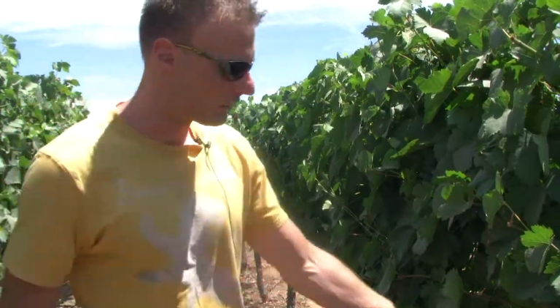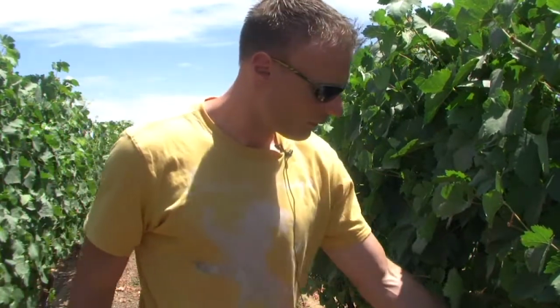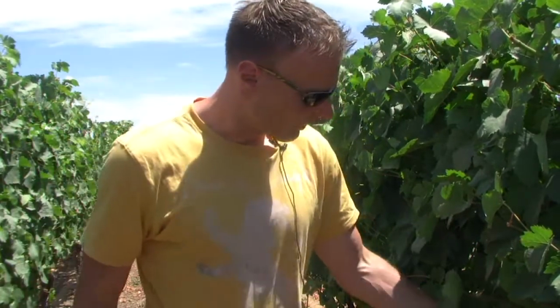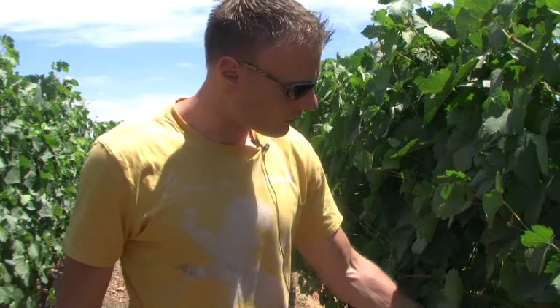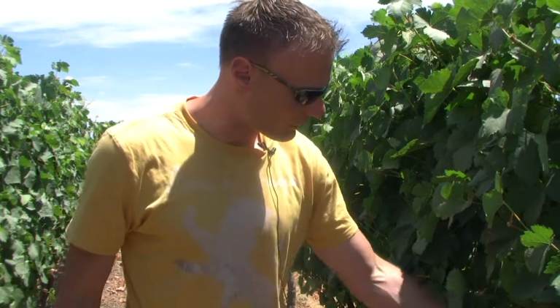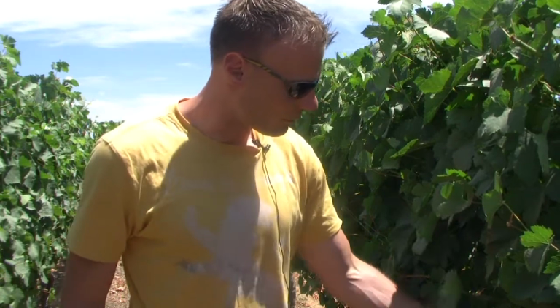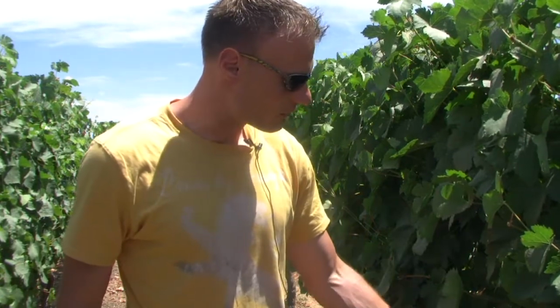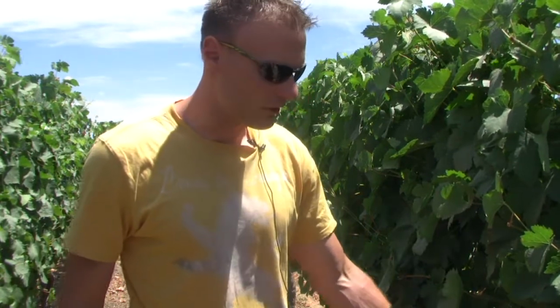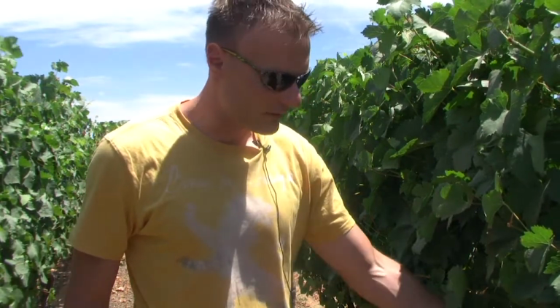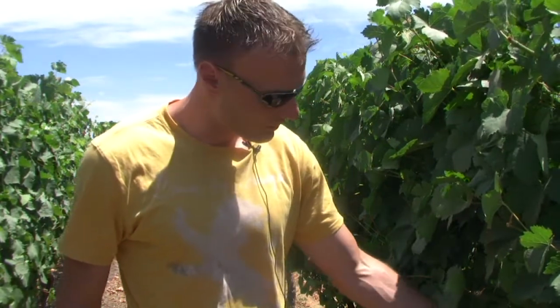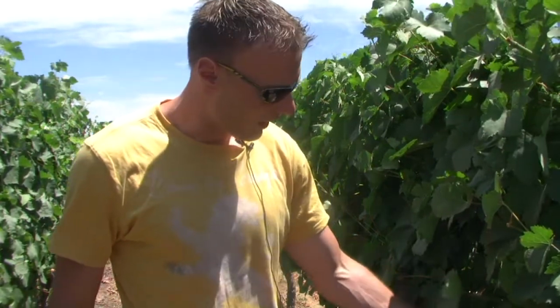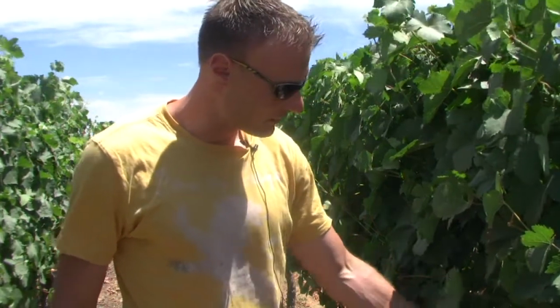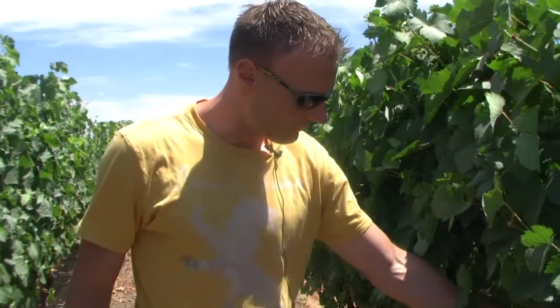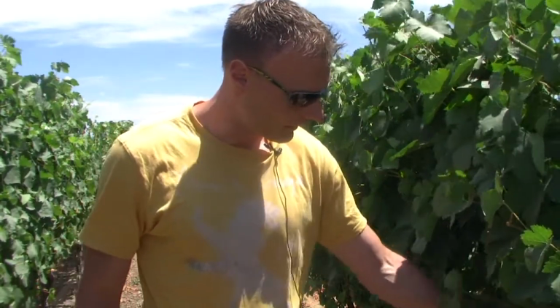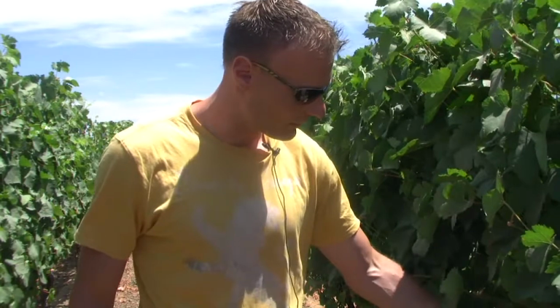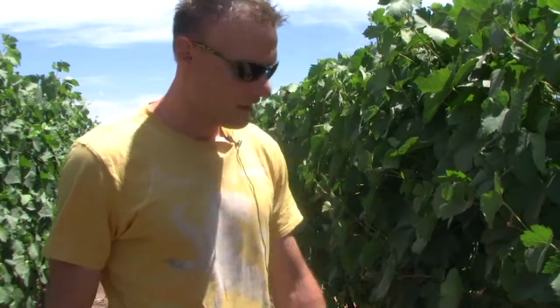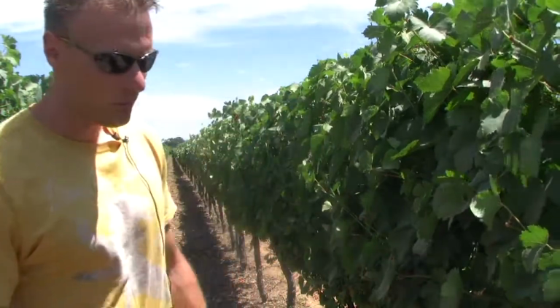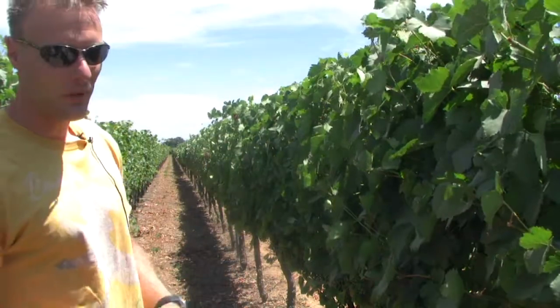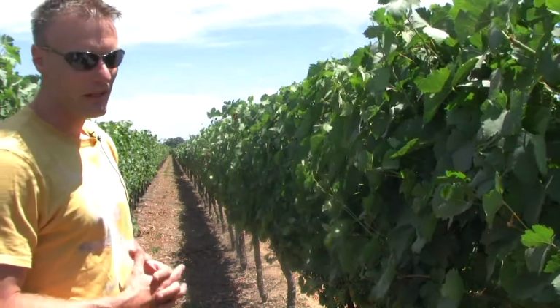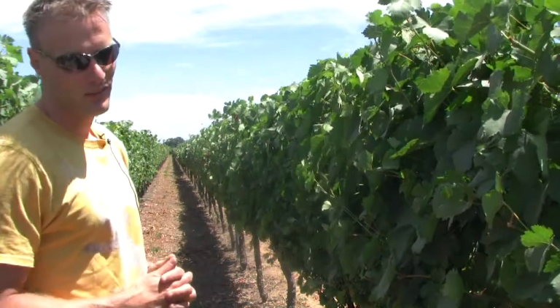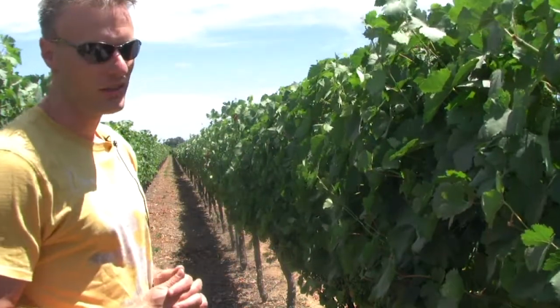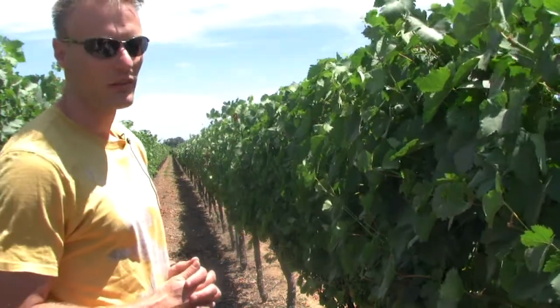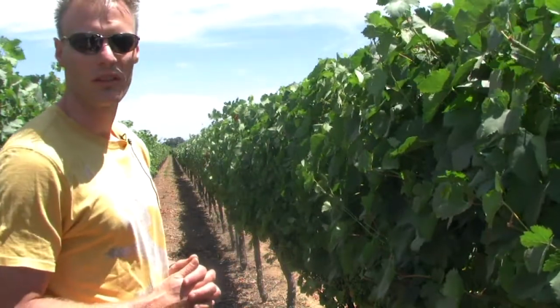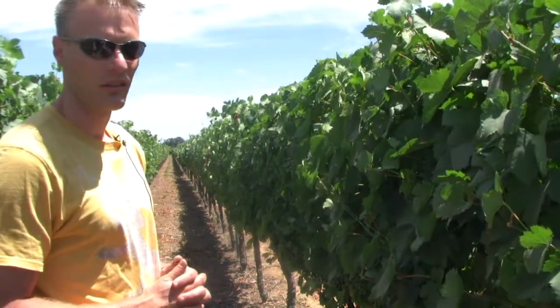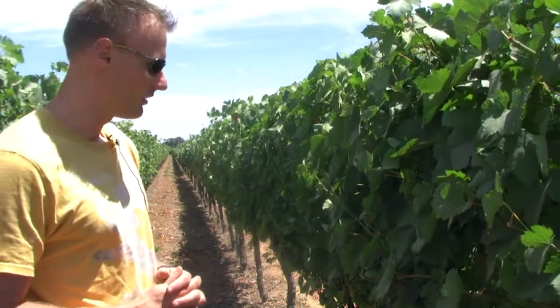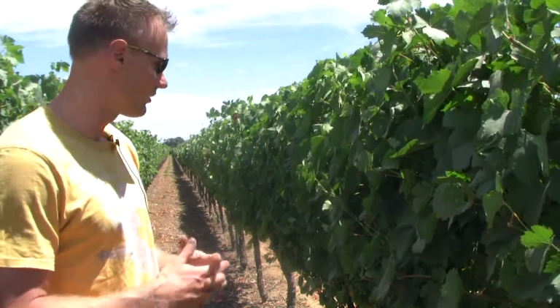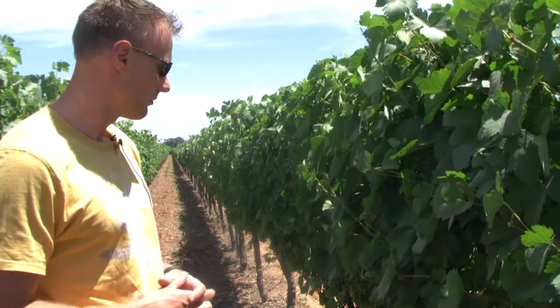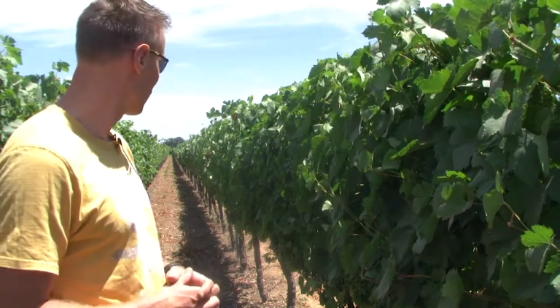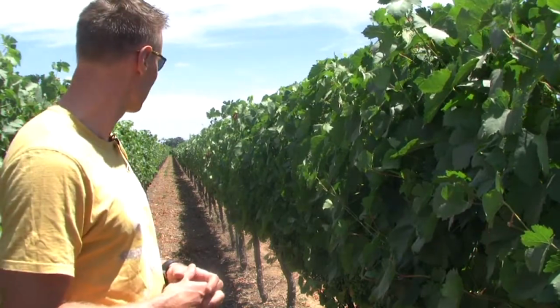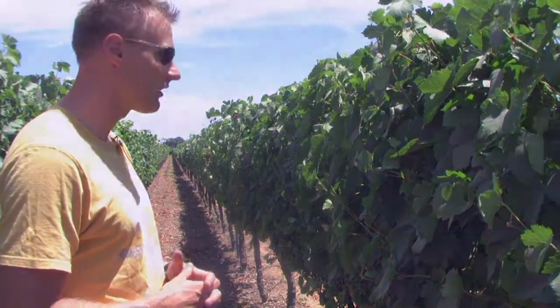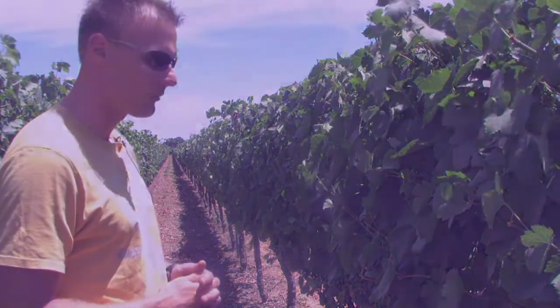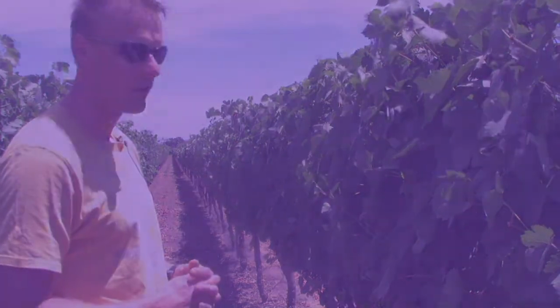The clusters are about two weeks out from veraison, and then they will probably be picked mid to end of October this year. So far I think the grapes are looking really good.